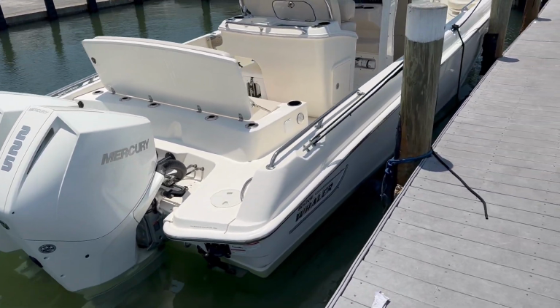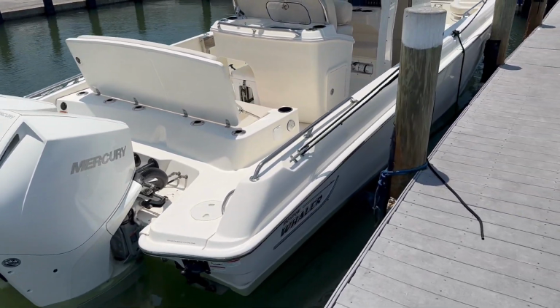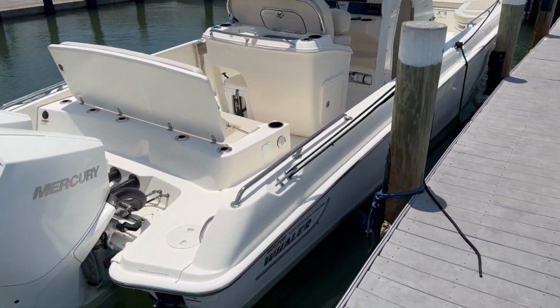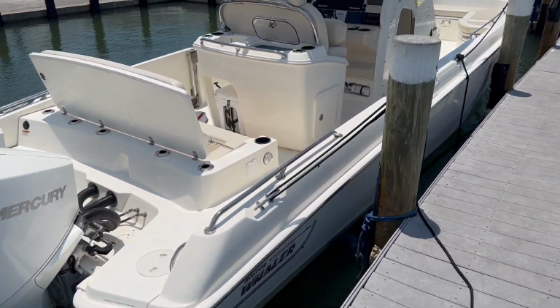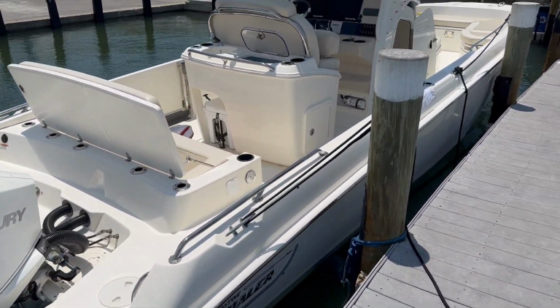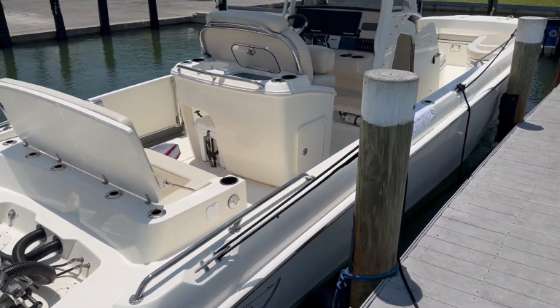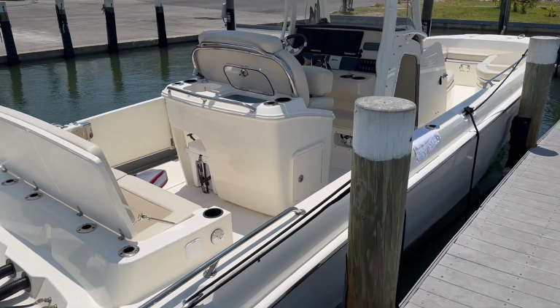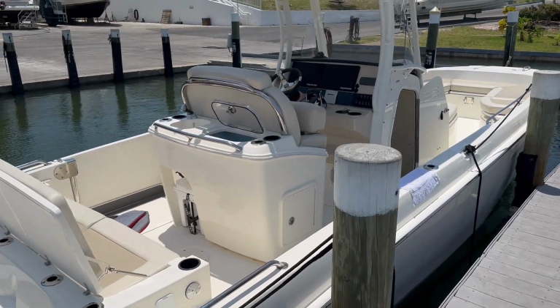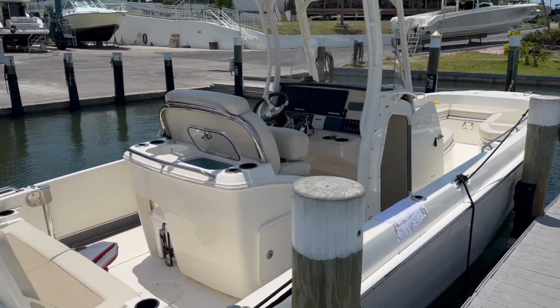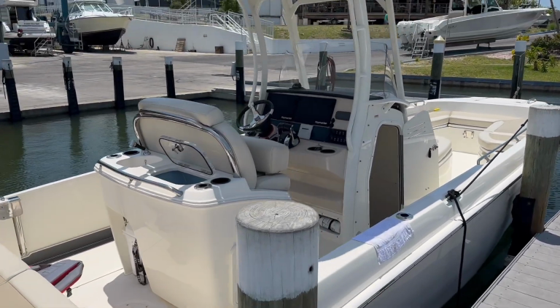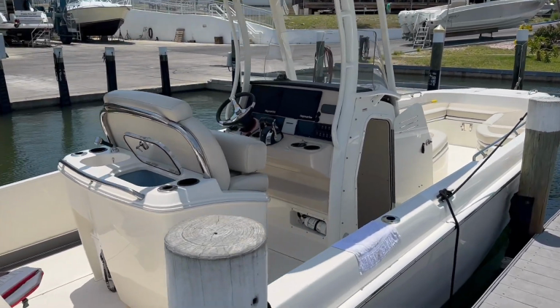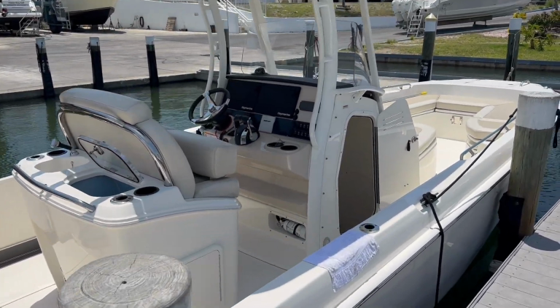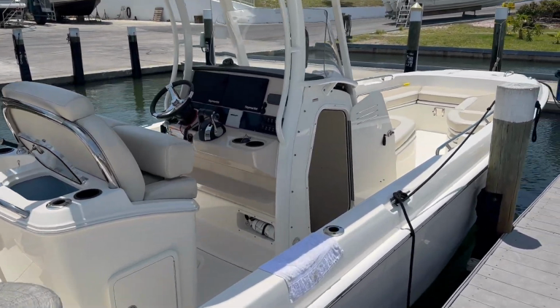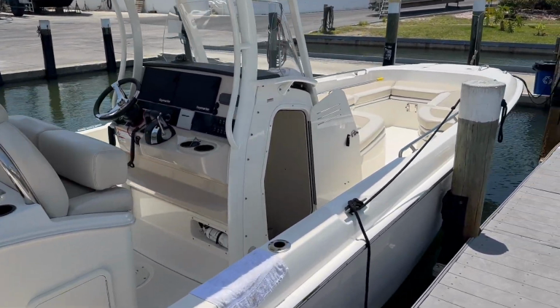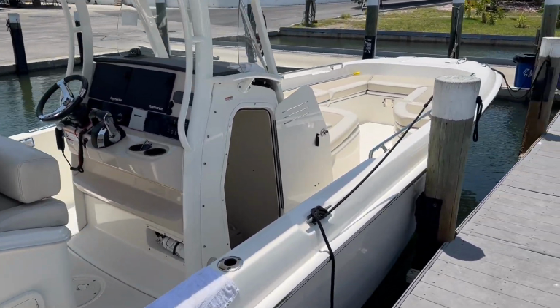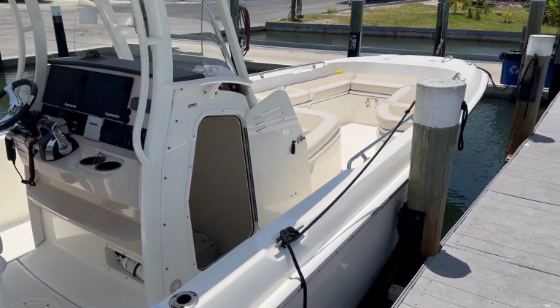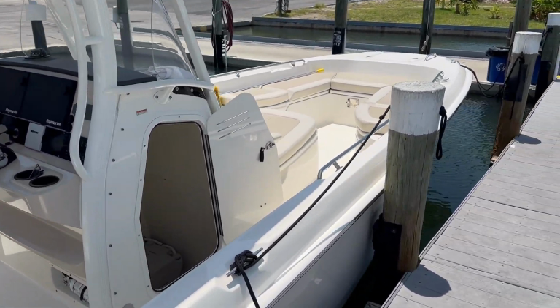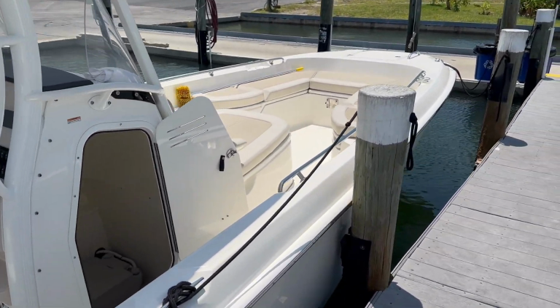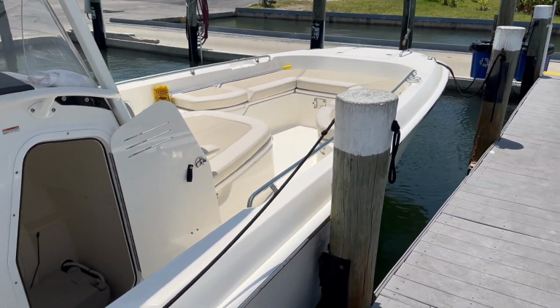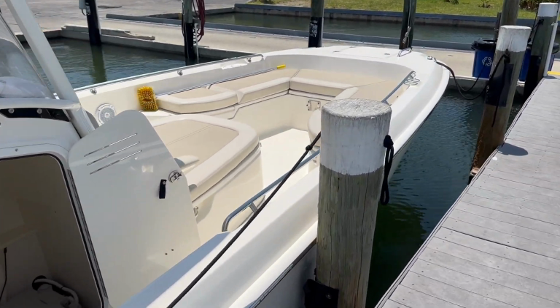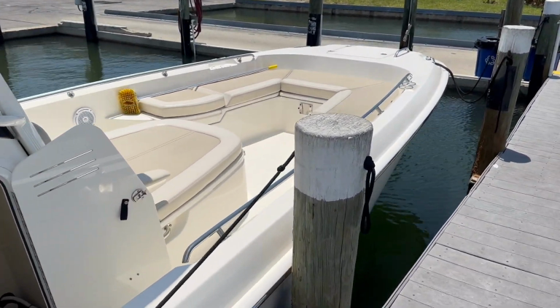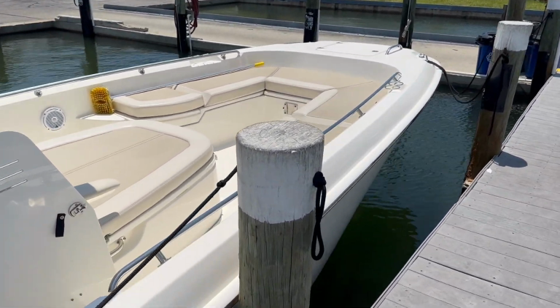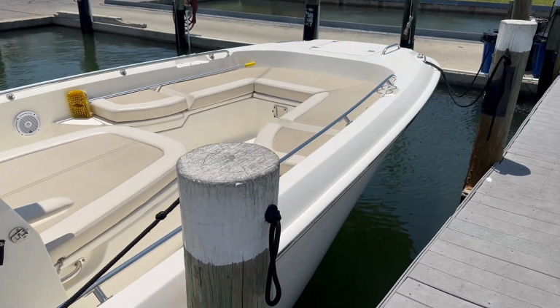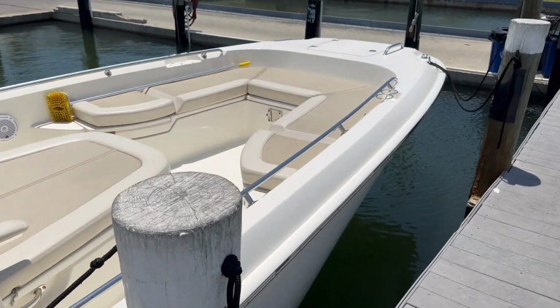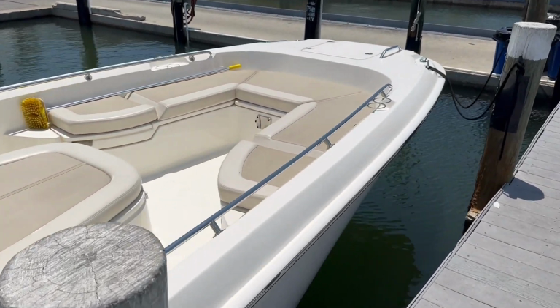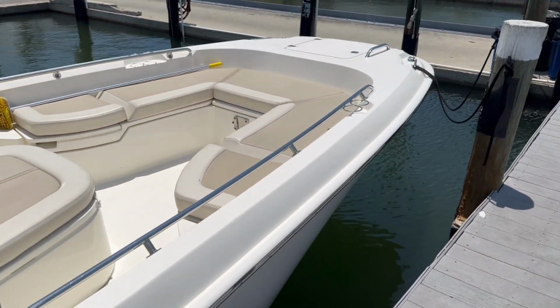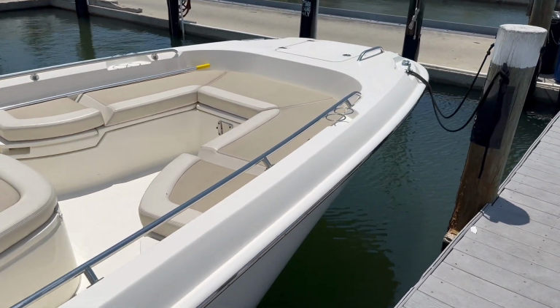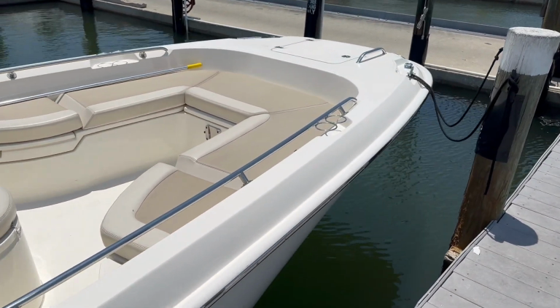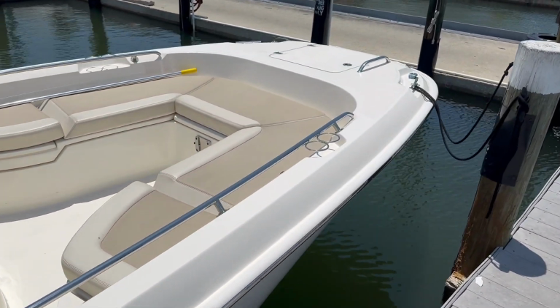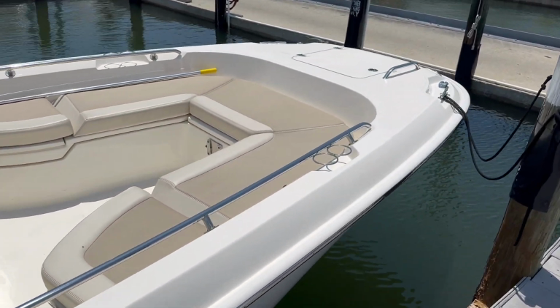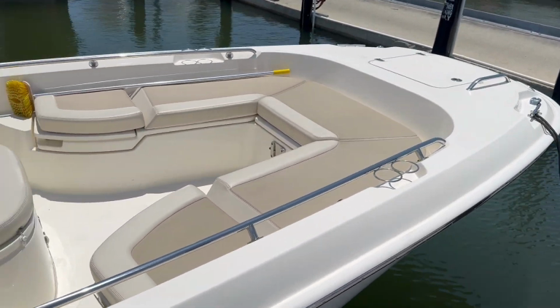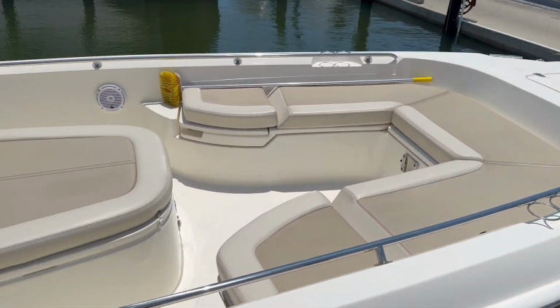This is a great family boat, a great dive boat, and a great fishing boat. I run mine out of Venice out in the Gulf, 30 to 40 miles offshore quite often.